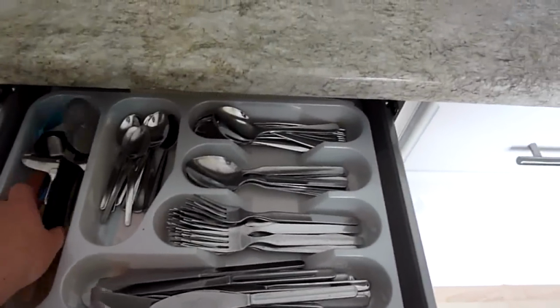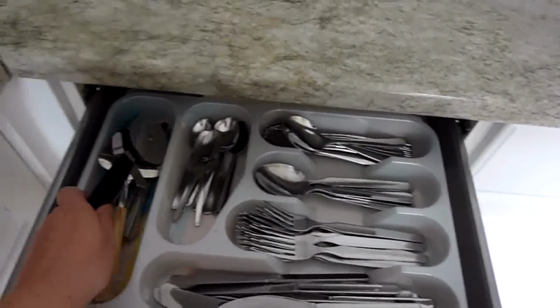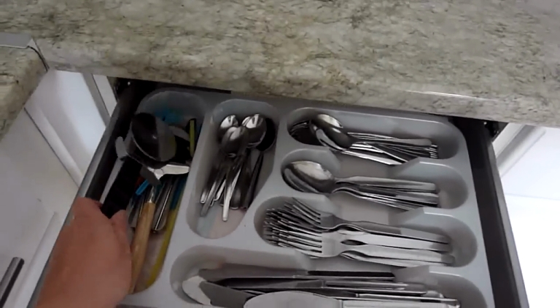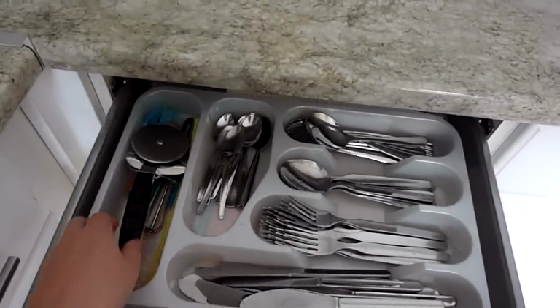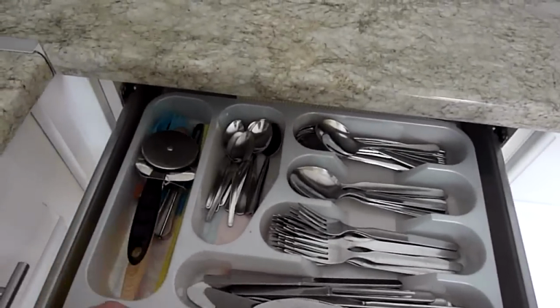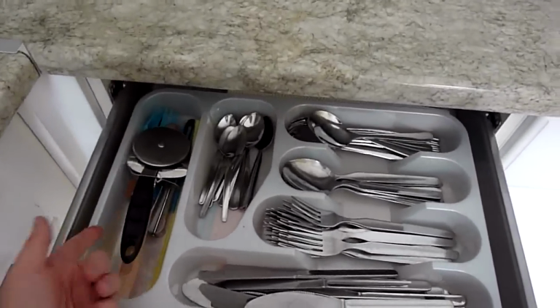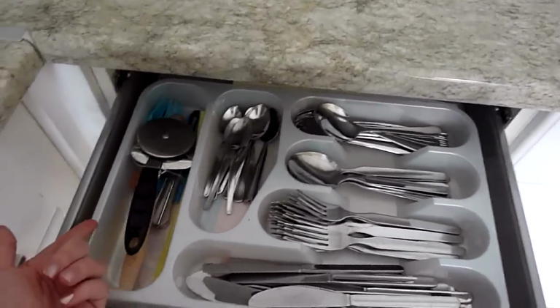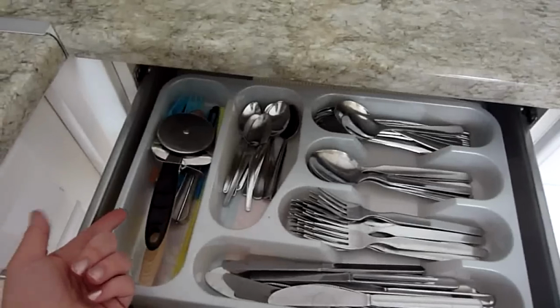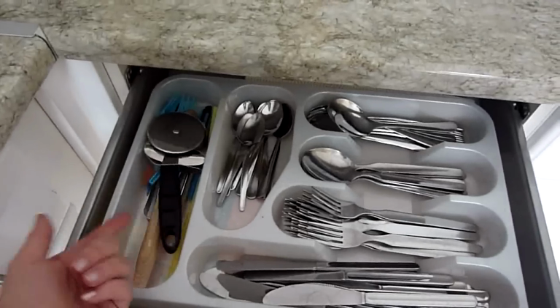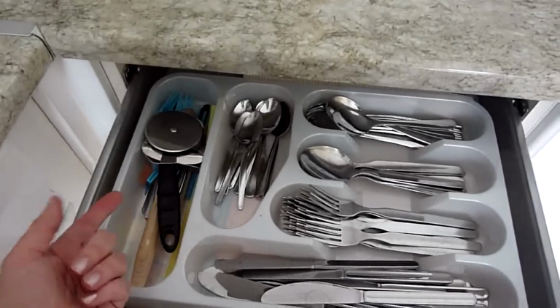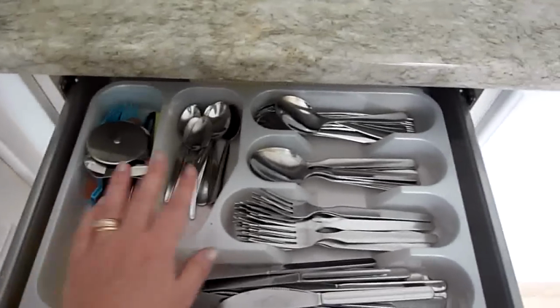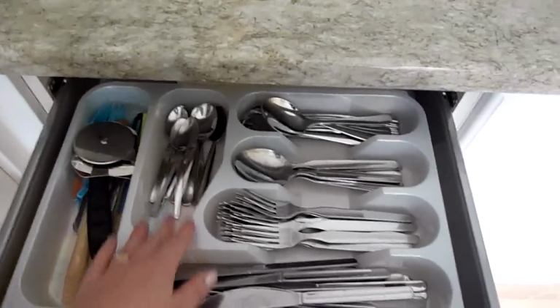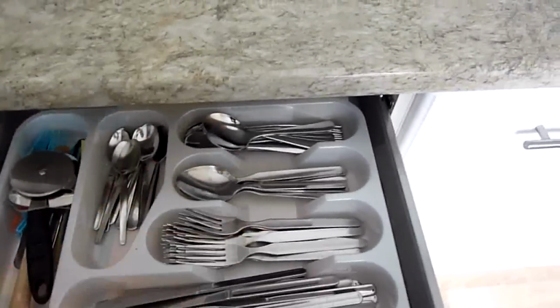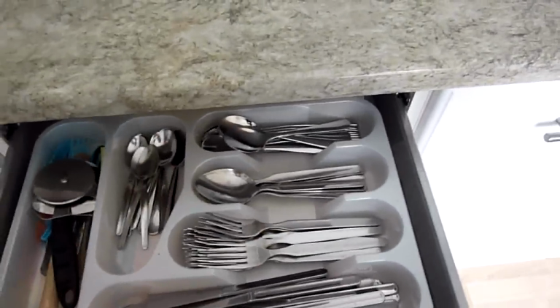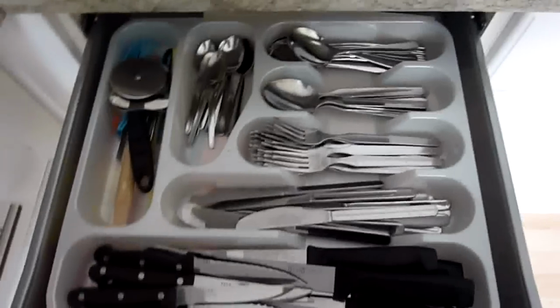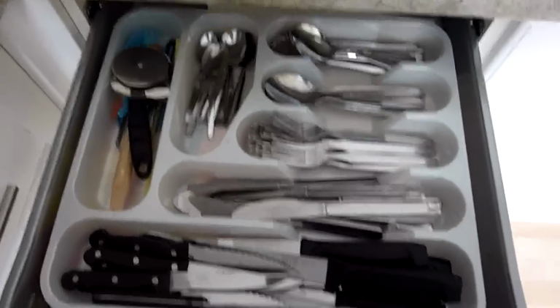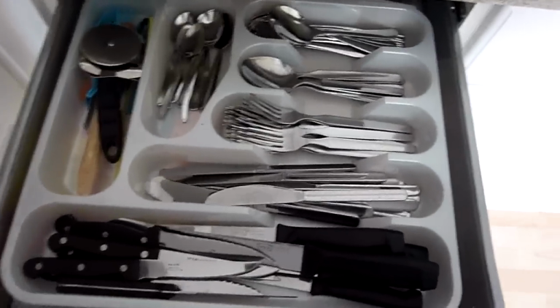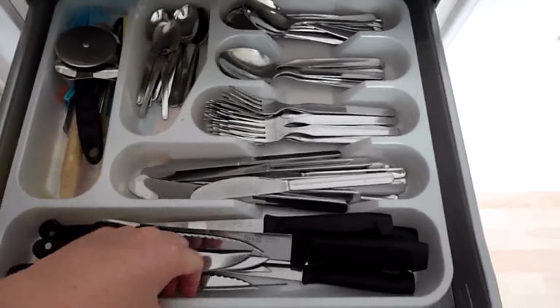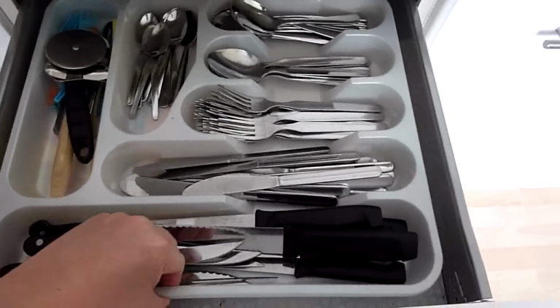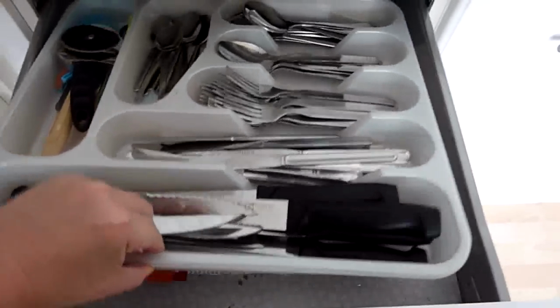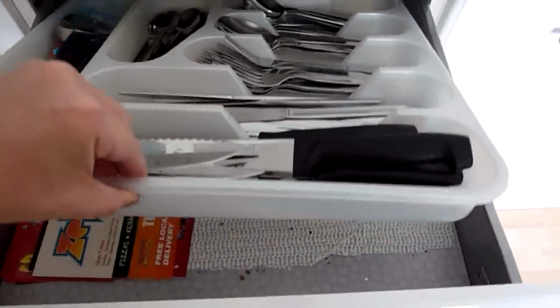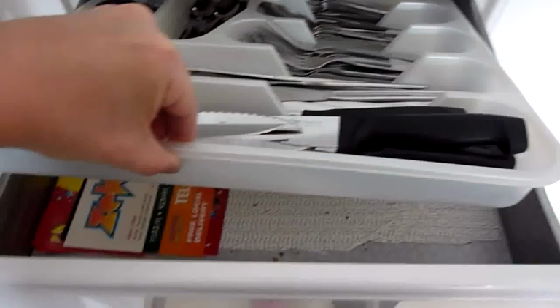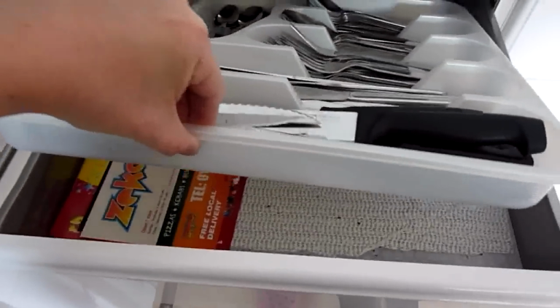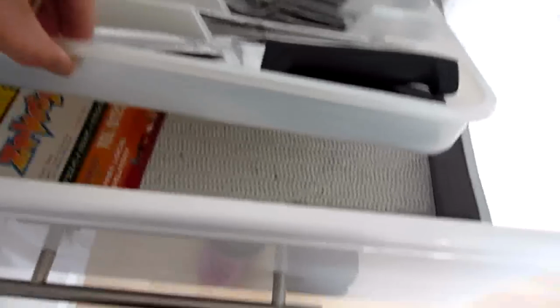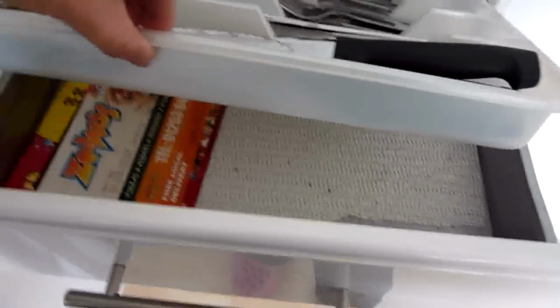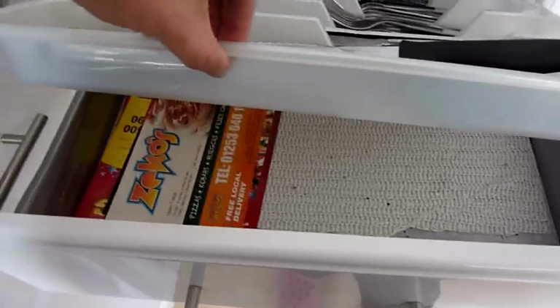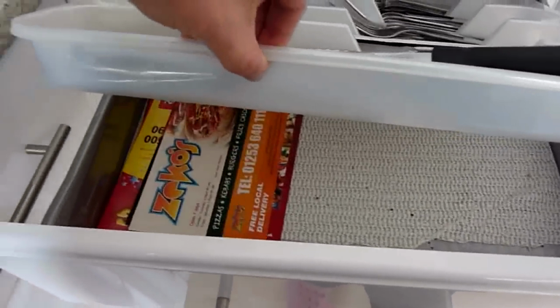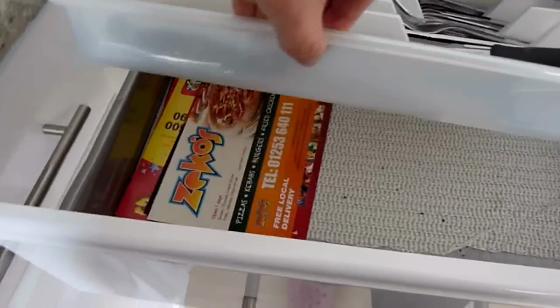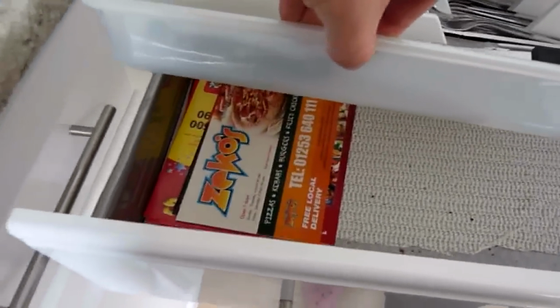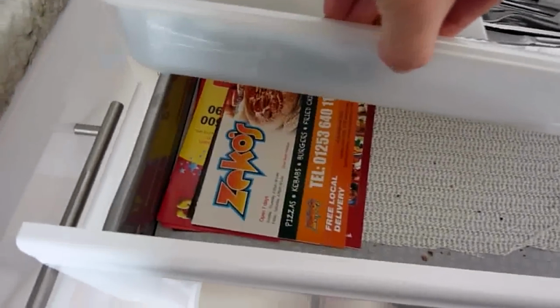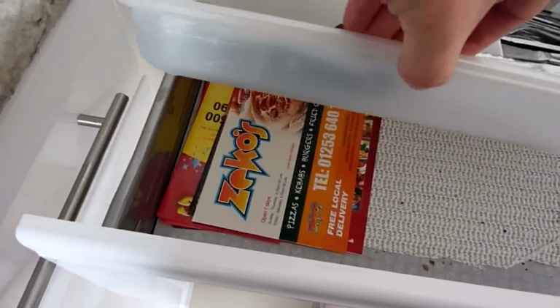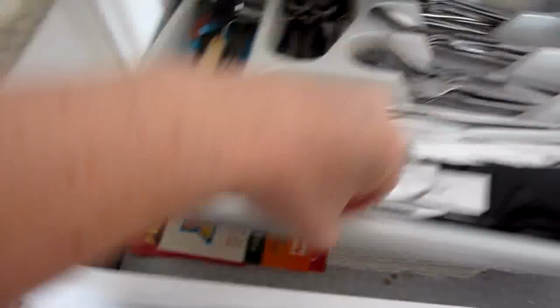Drawer with often-used odds and ends like the cheese slicer and pizza cutter. And then underneath that — ew, crud. I just cleaned that up. Takeaway menus.